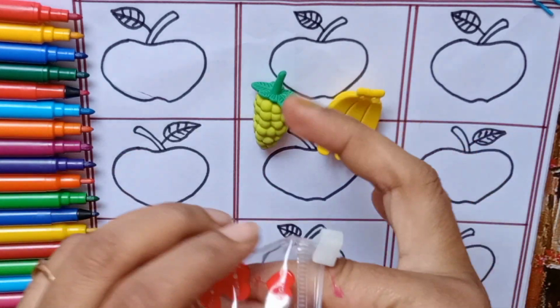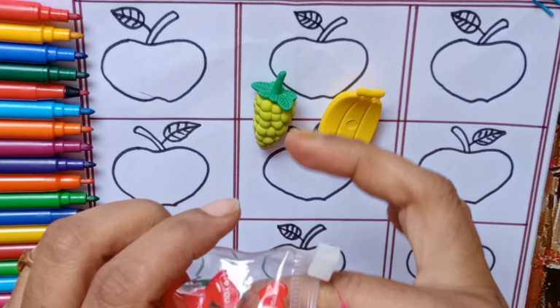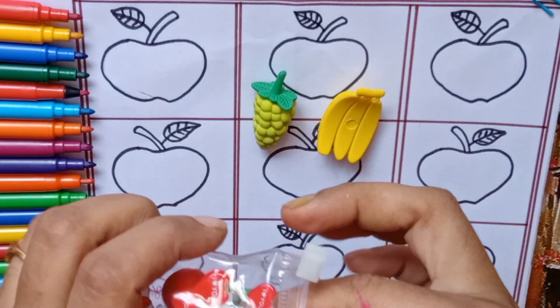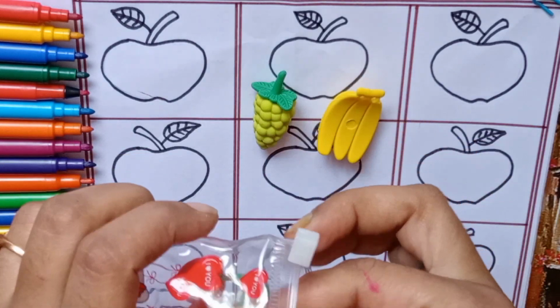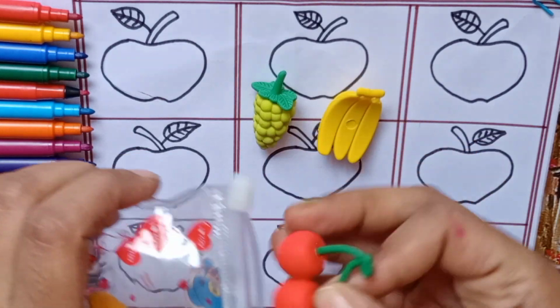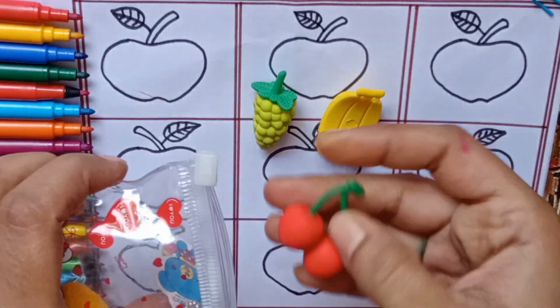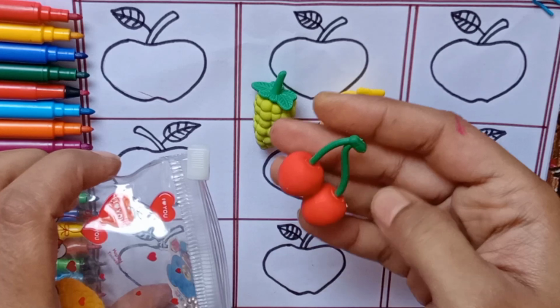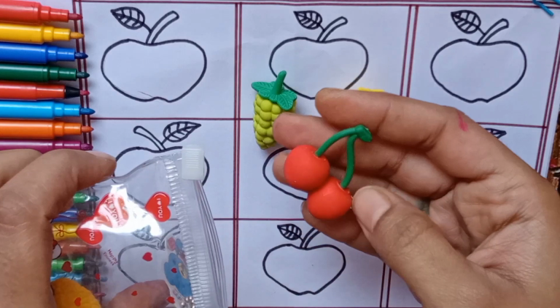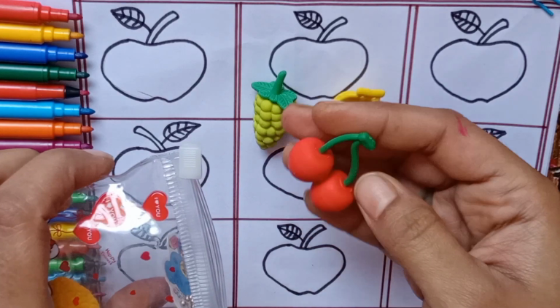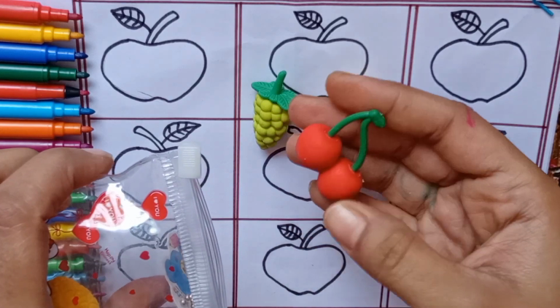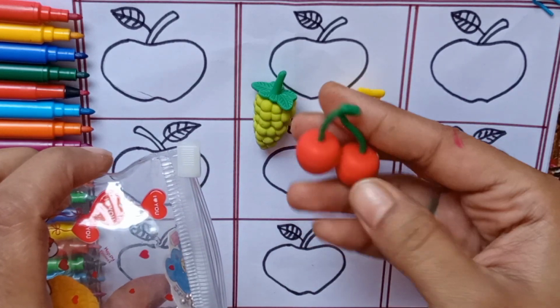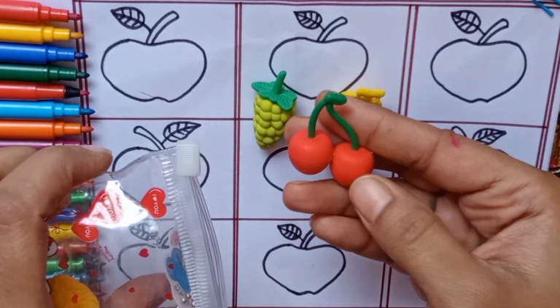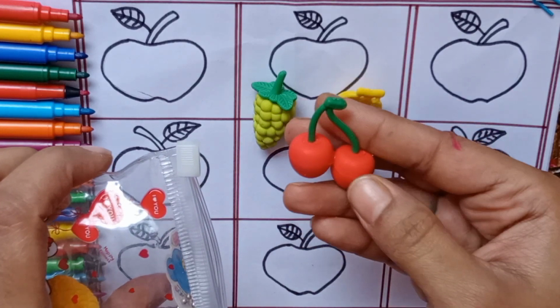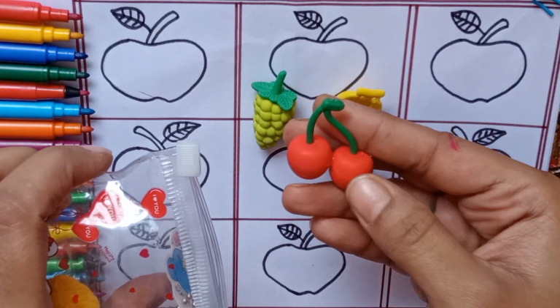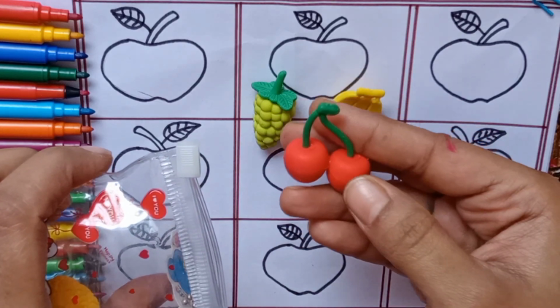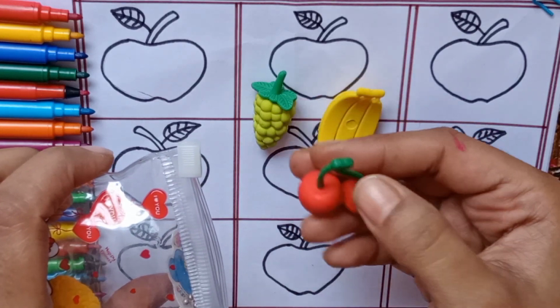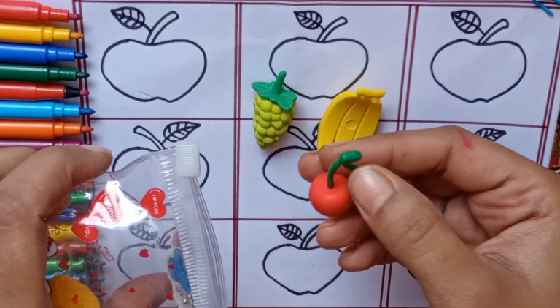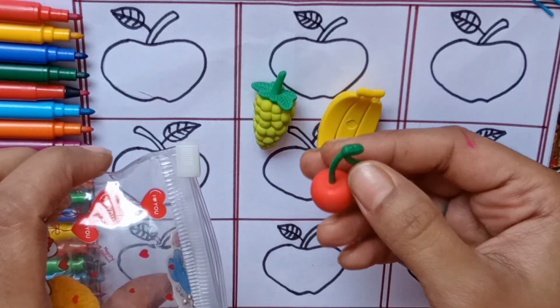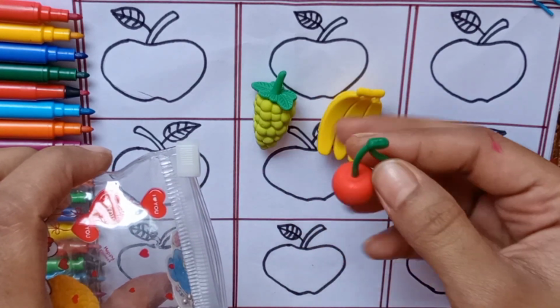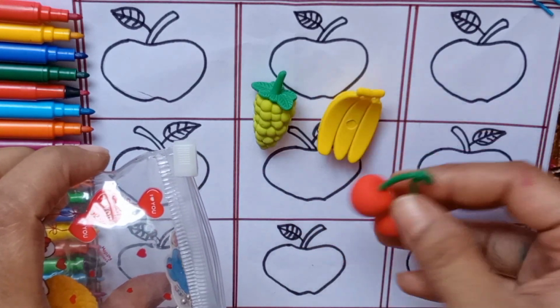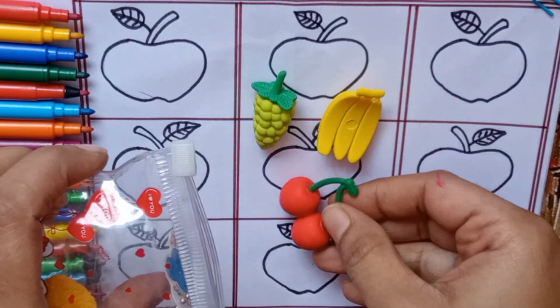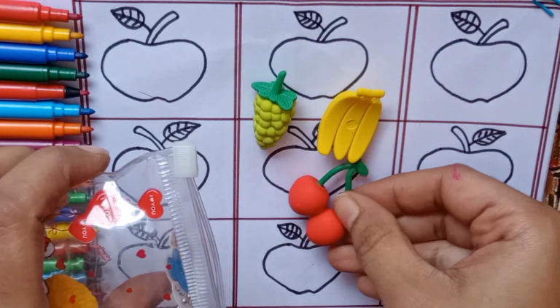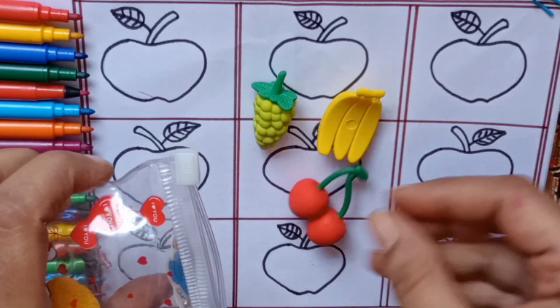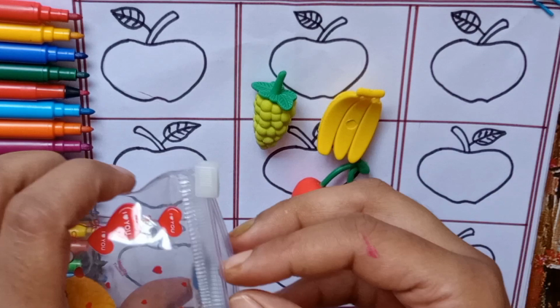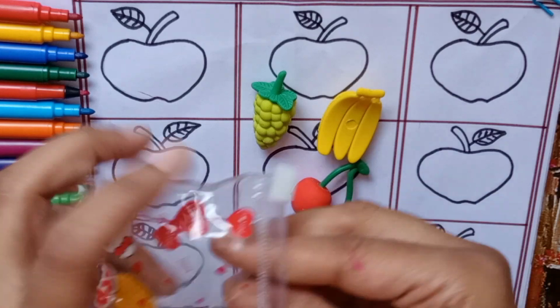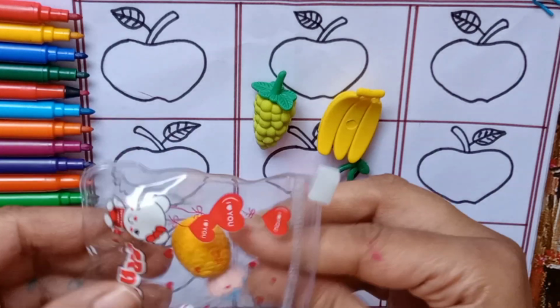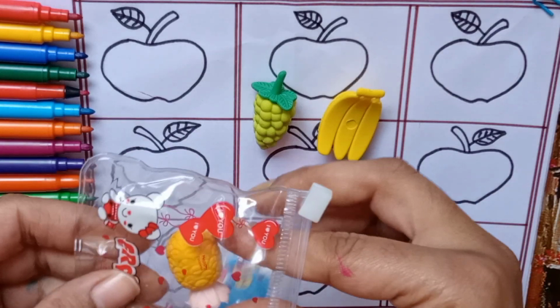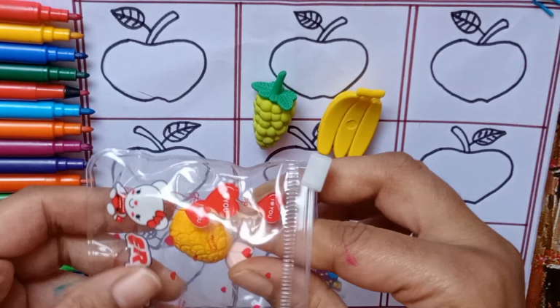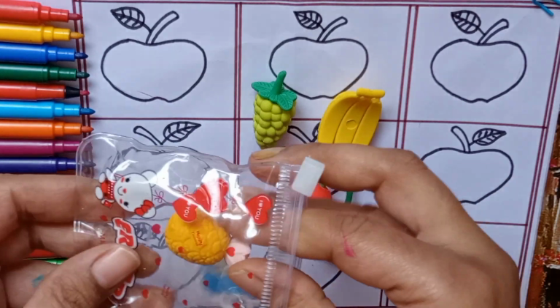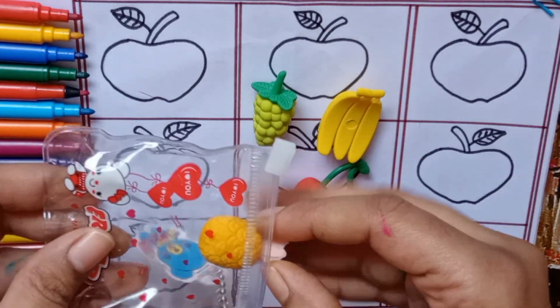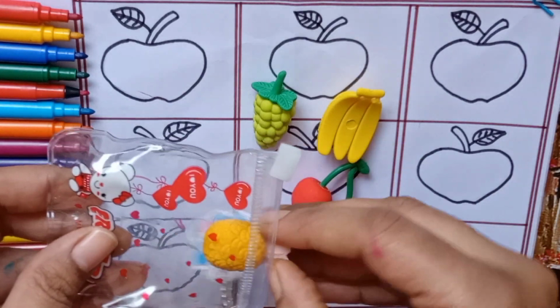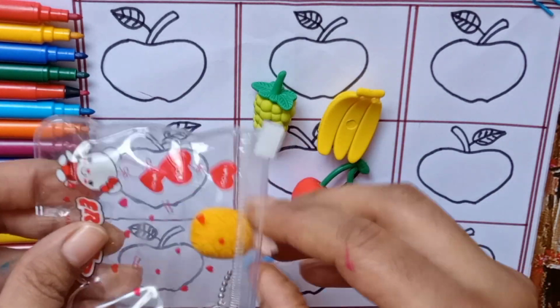Our third fruit is cherry. Red color, green color. Our fourth fruit is pineapple.